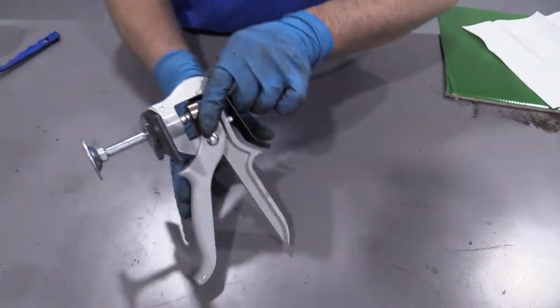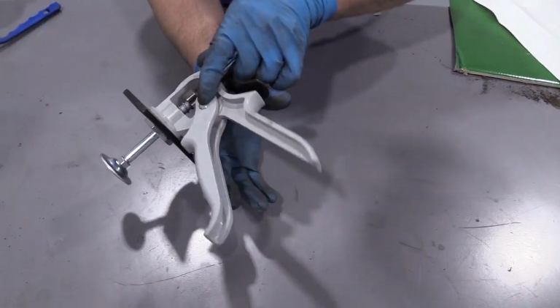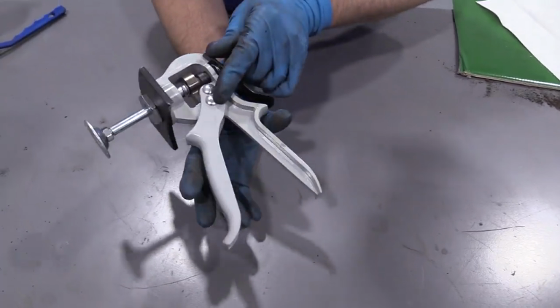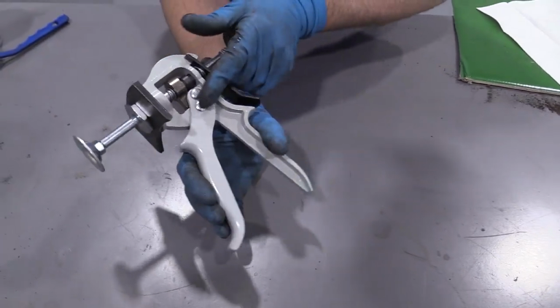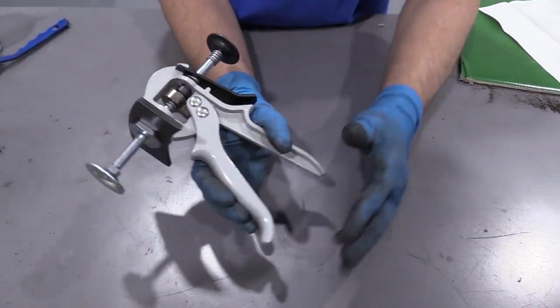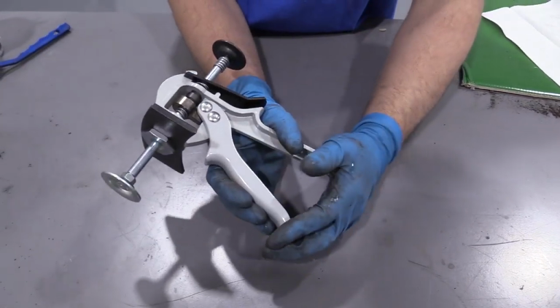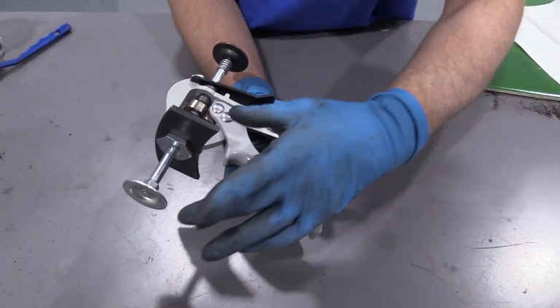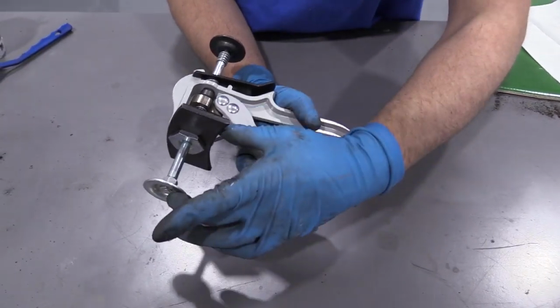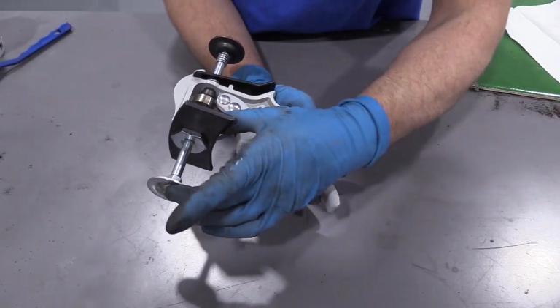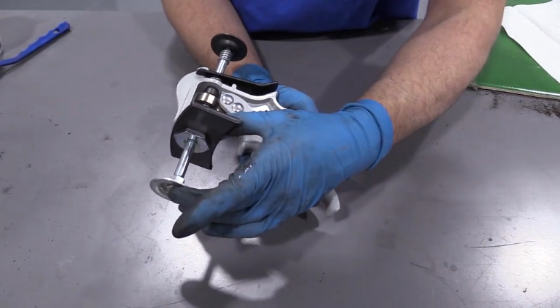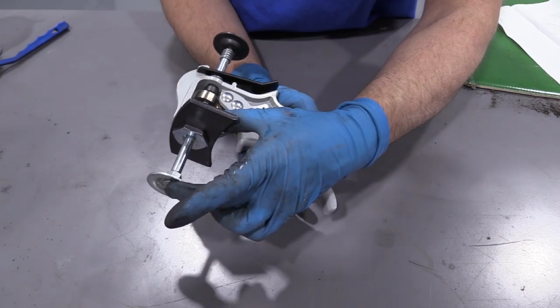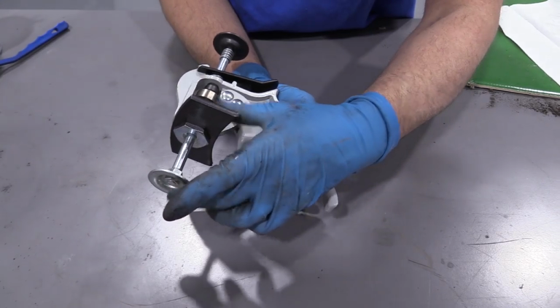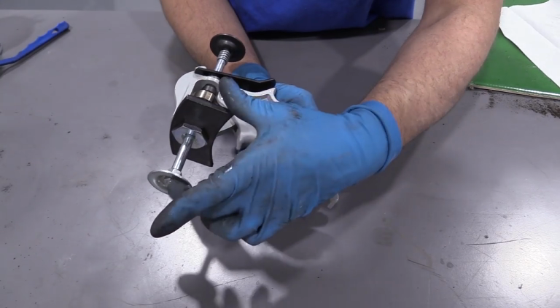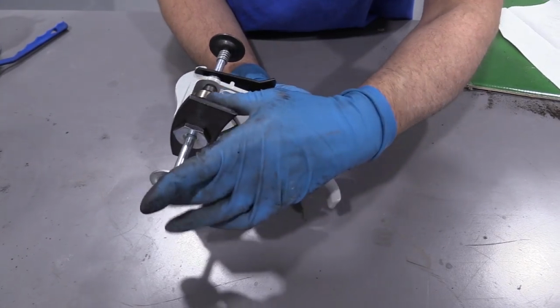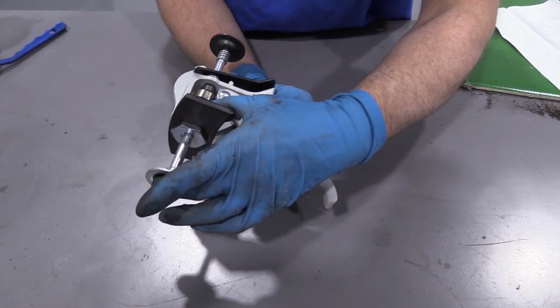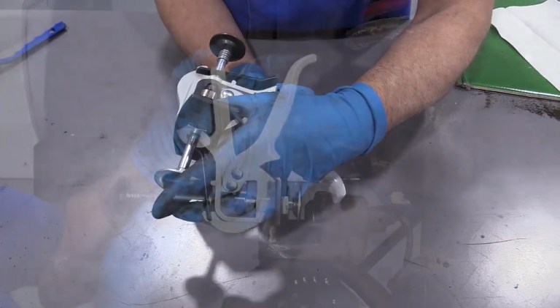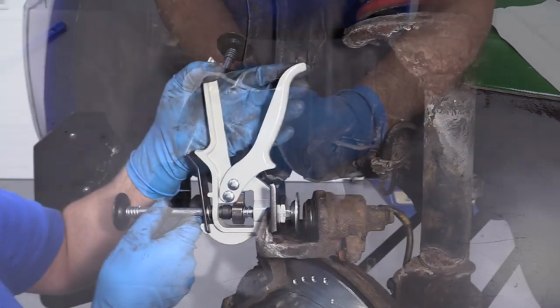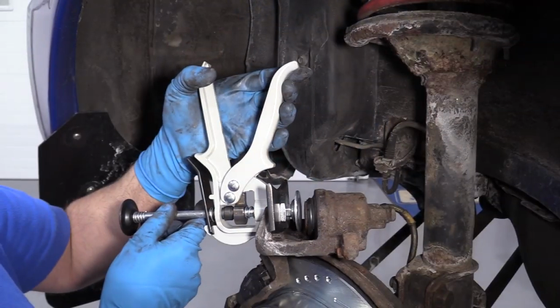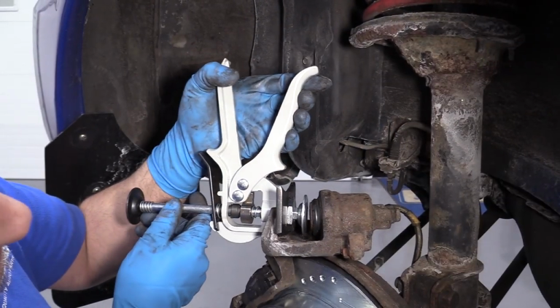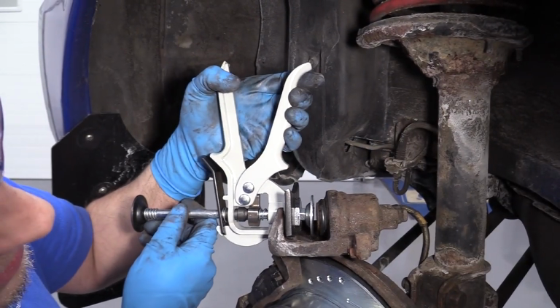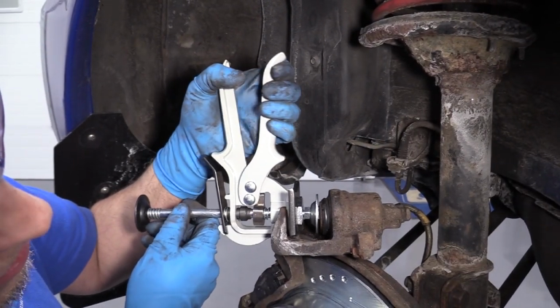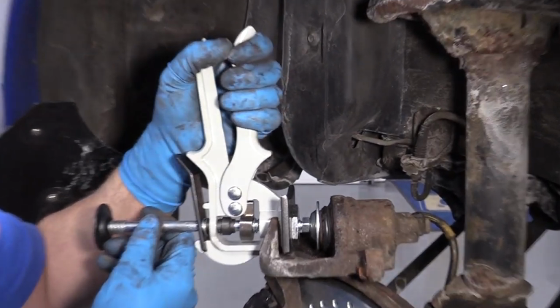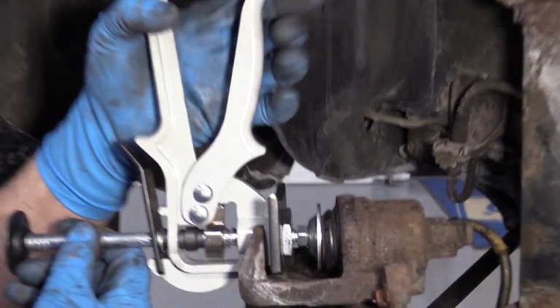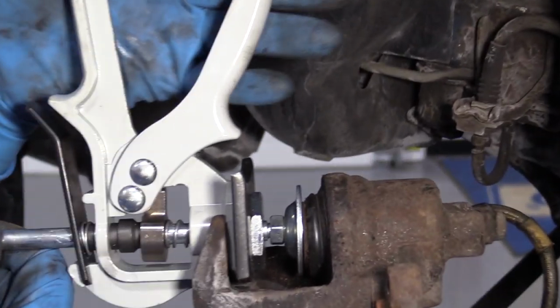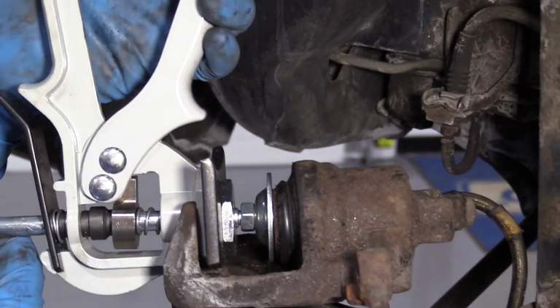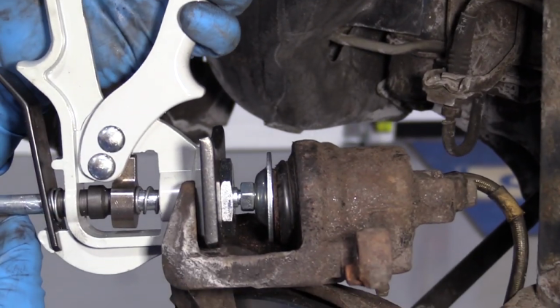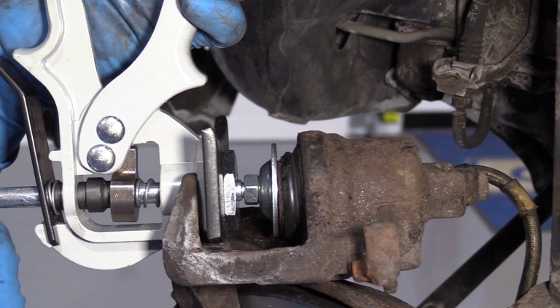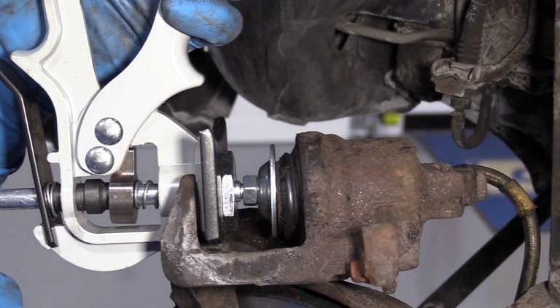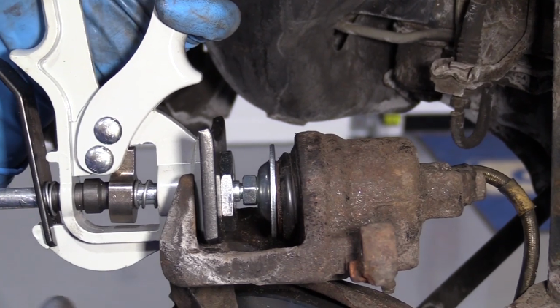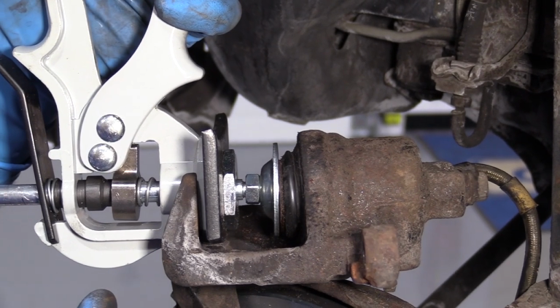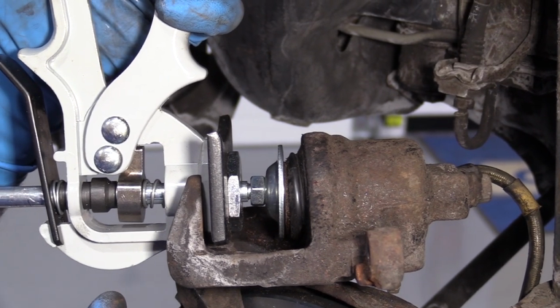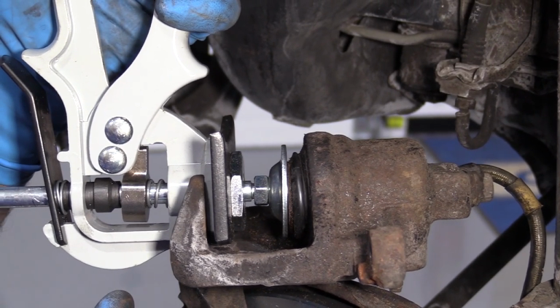How this works is you put this between your brake caliper — this is going to go on your piston side. I'm just going to slowly compress the caliper, just squeeze it.